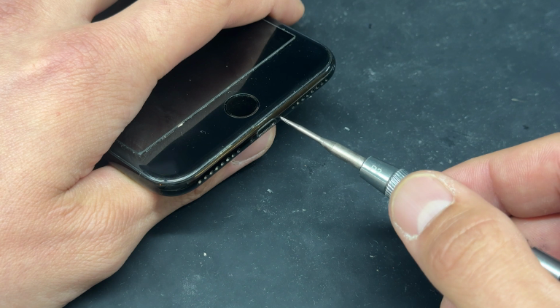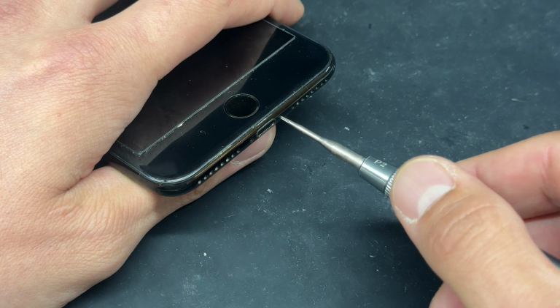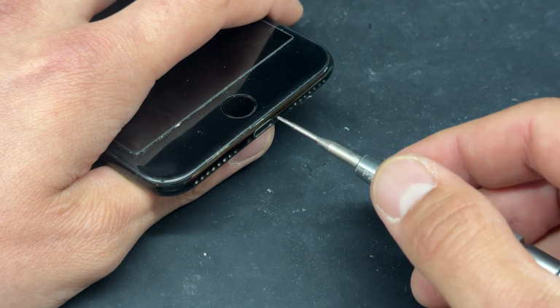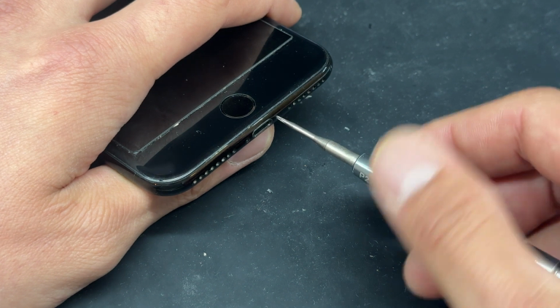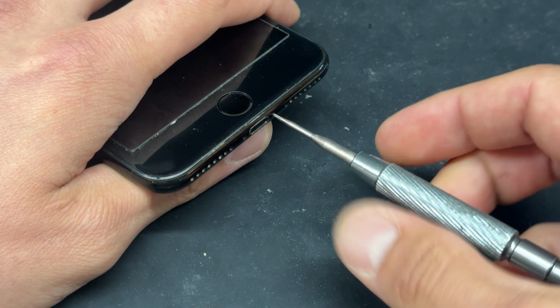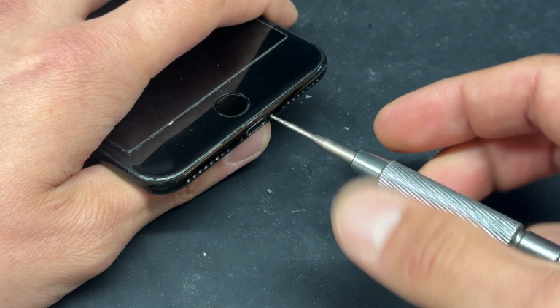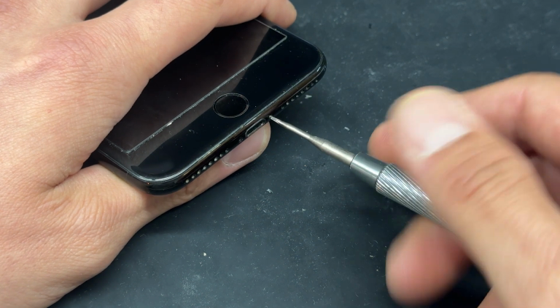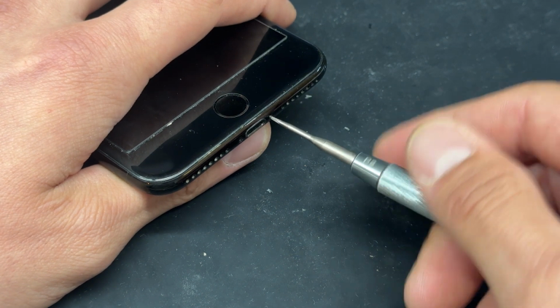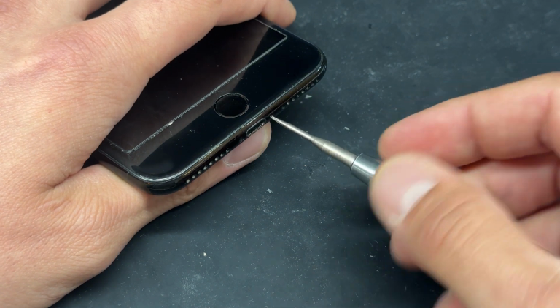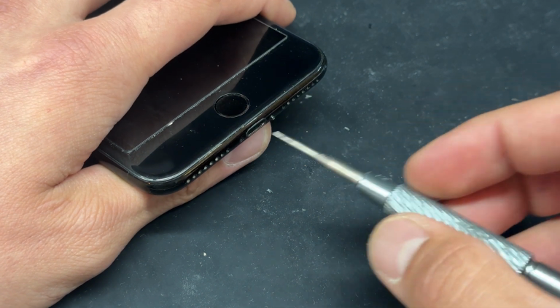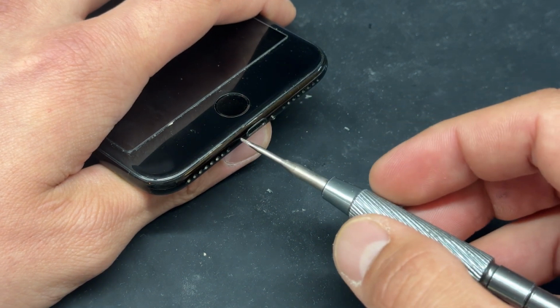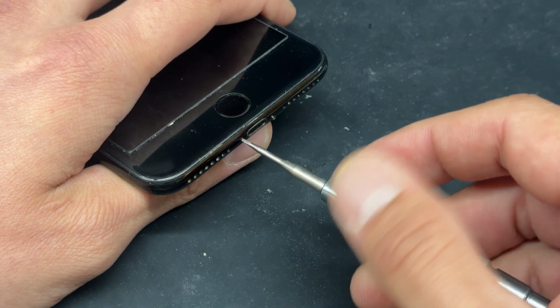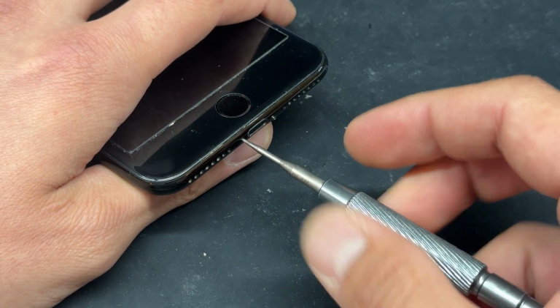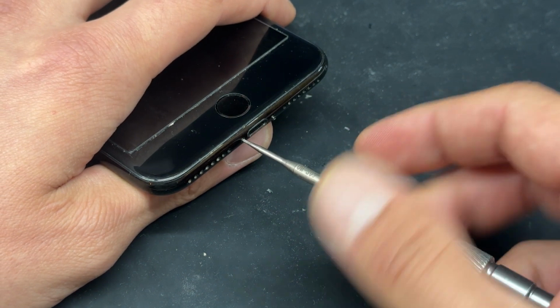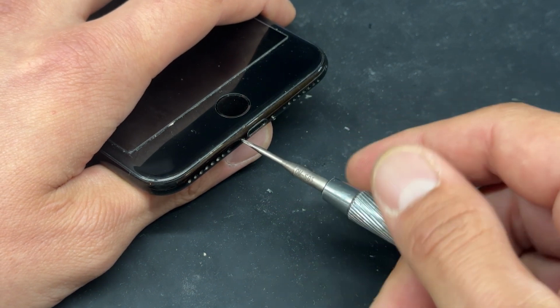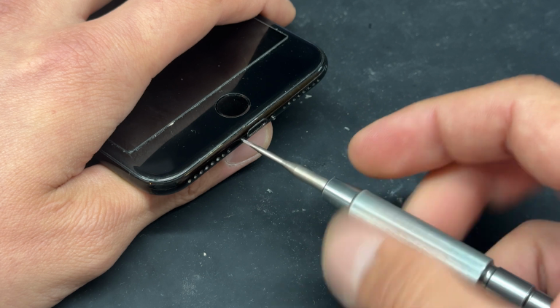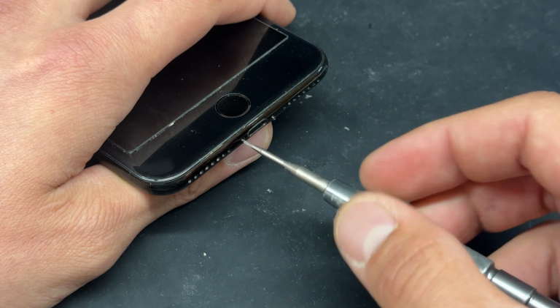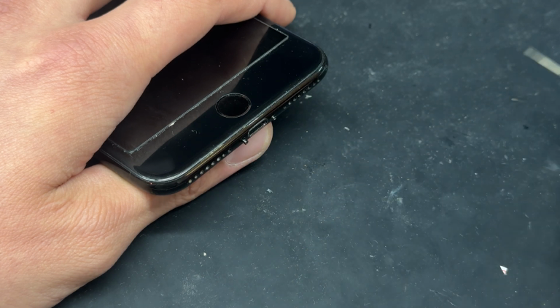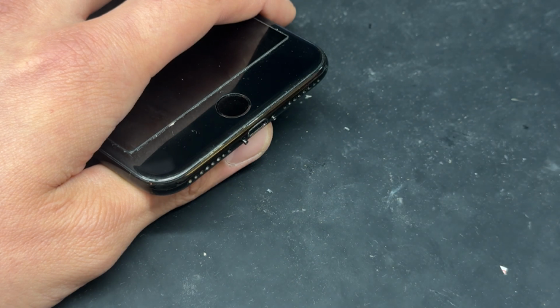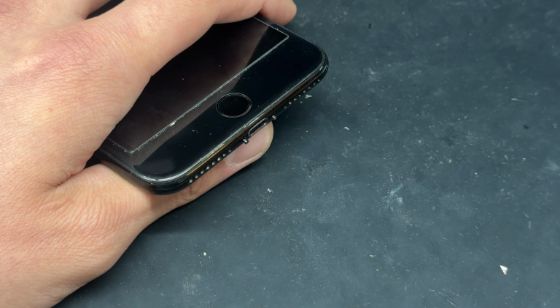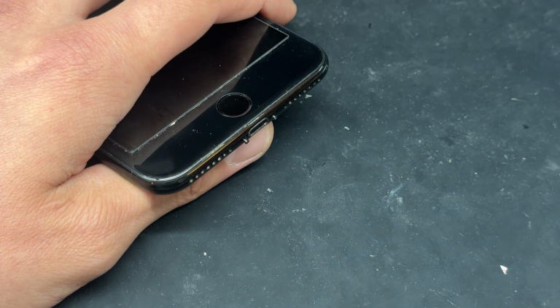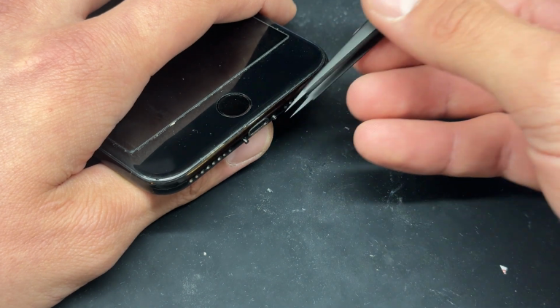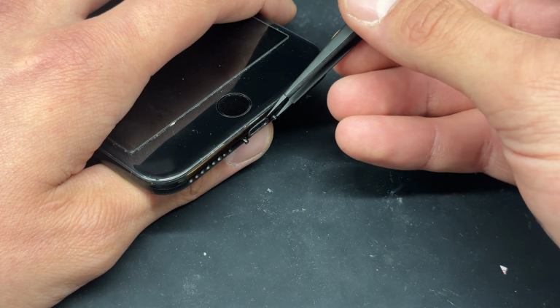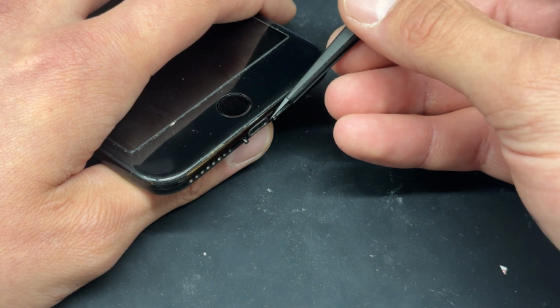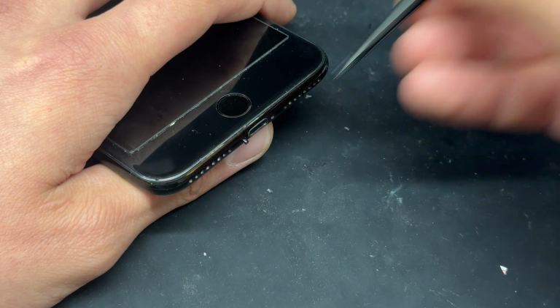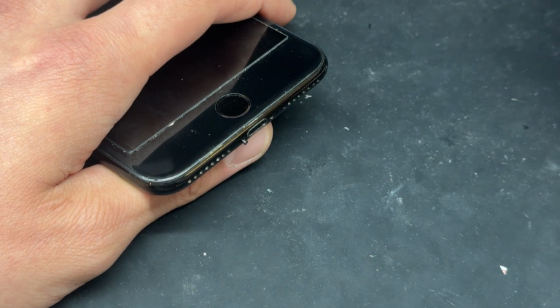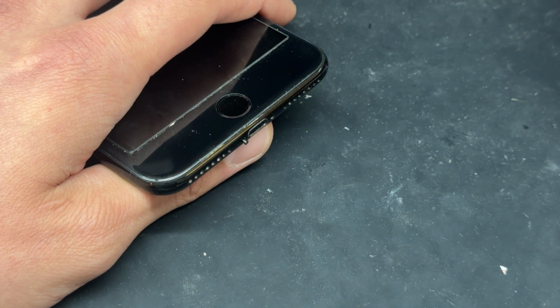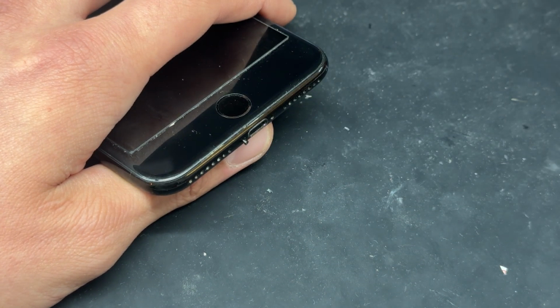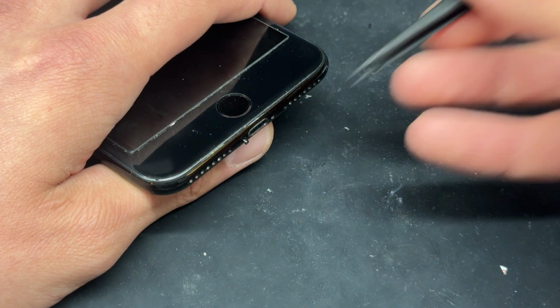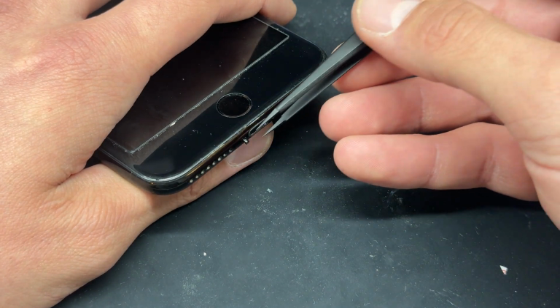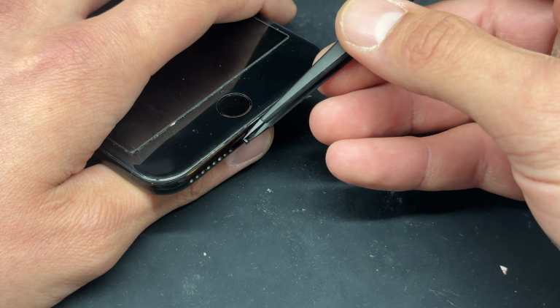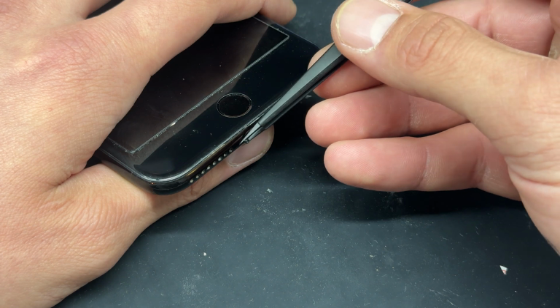Once the device is powered down, take your pentalobe screwdriver and remove the two screws at the bottom of the phone either side of the lightning connector. These never seem to be magnetic so I use my tweezers to pop them out and store them safely for later.